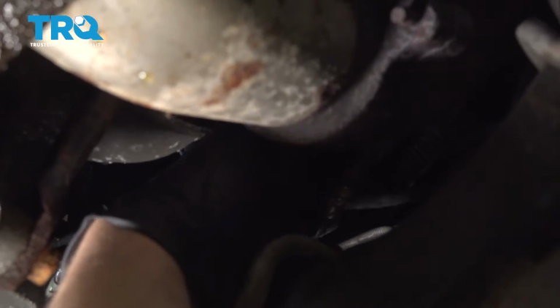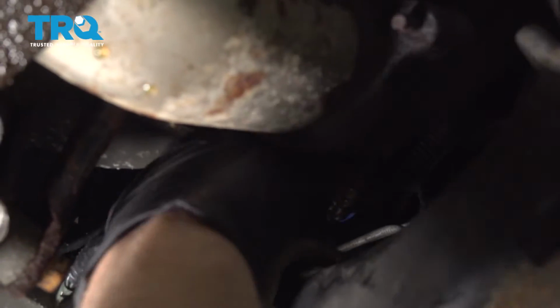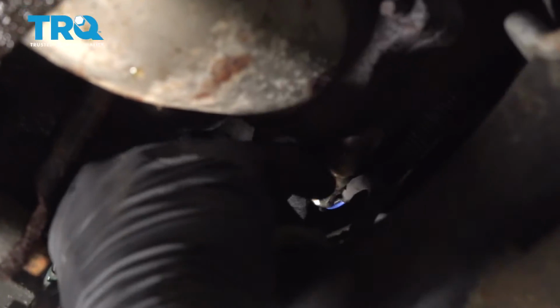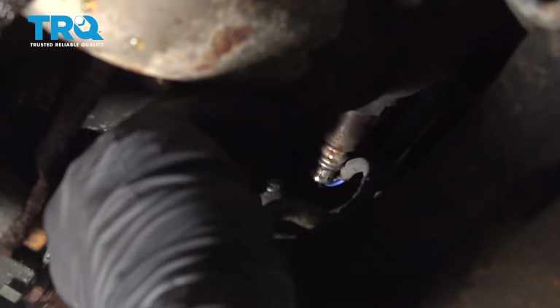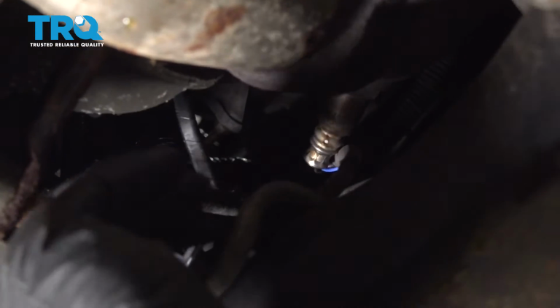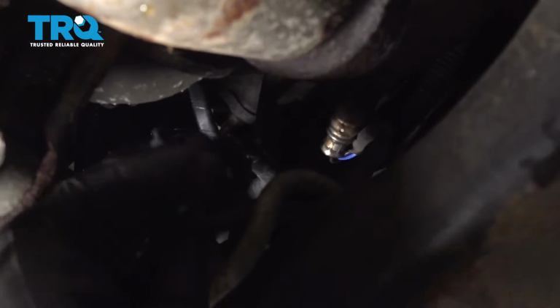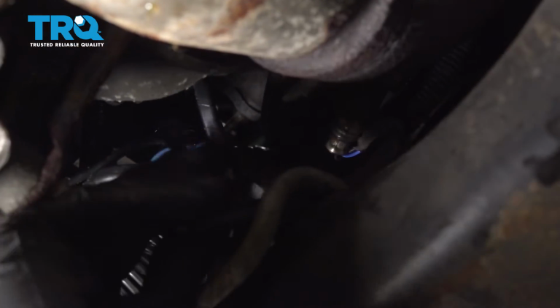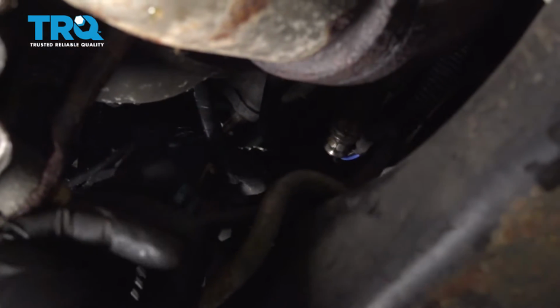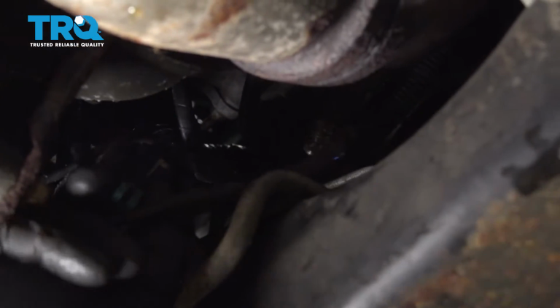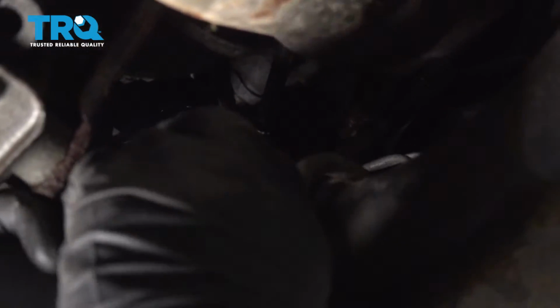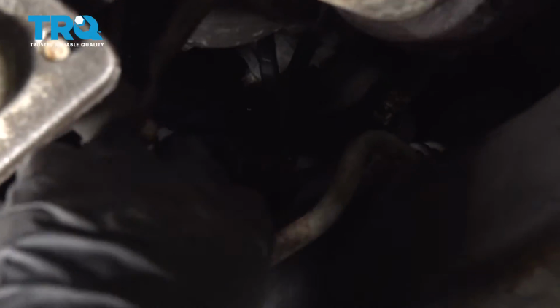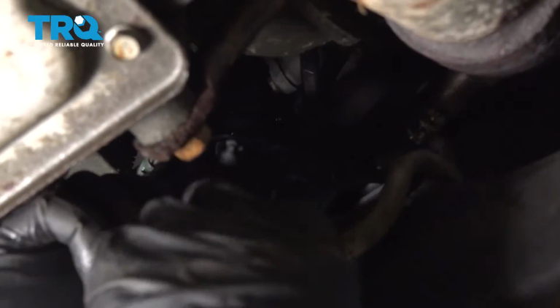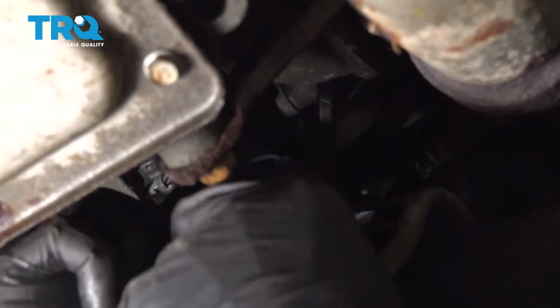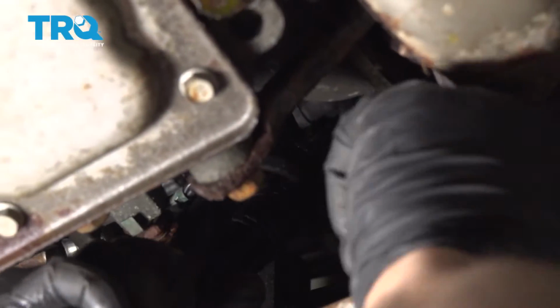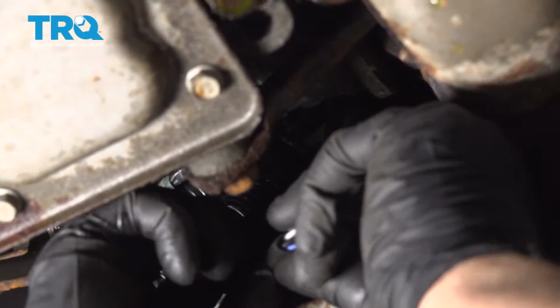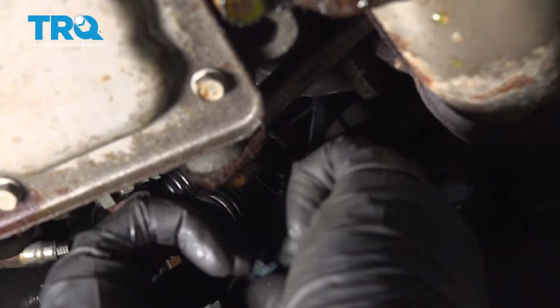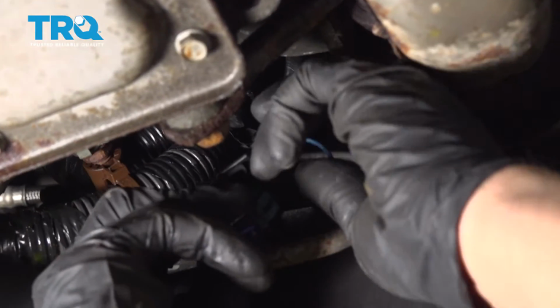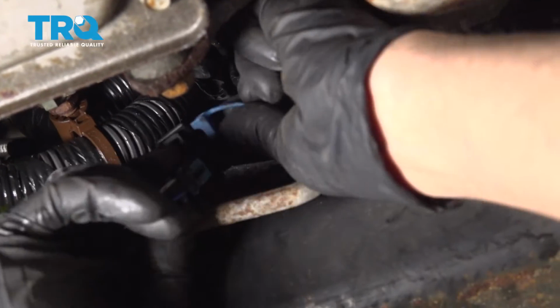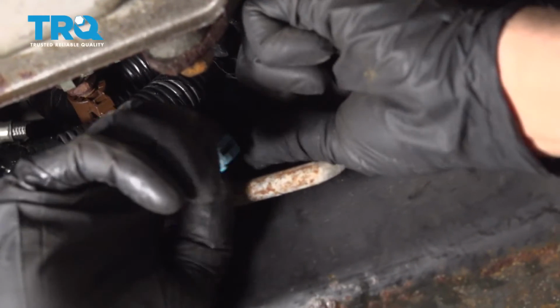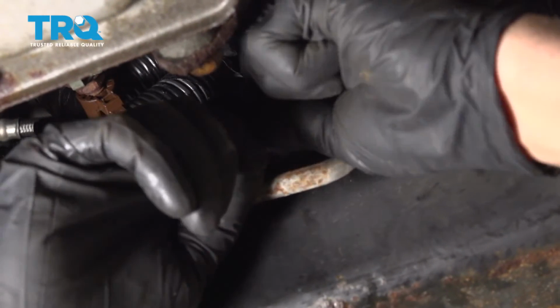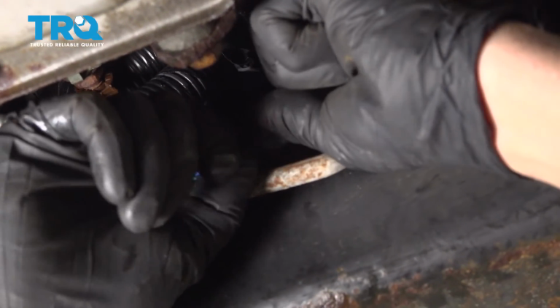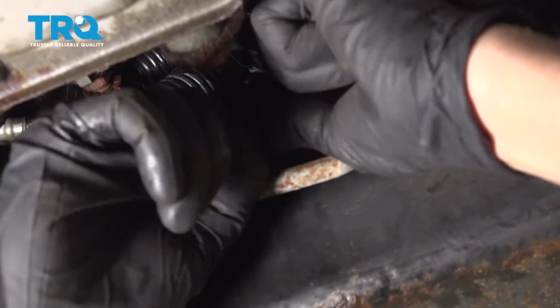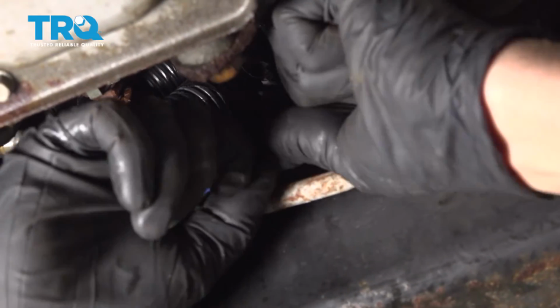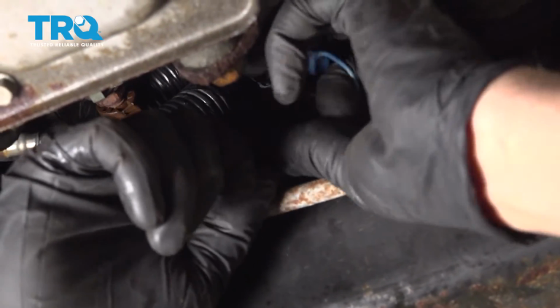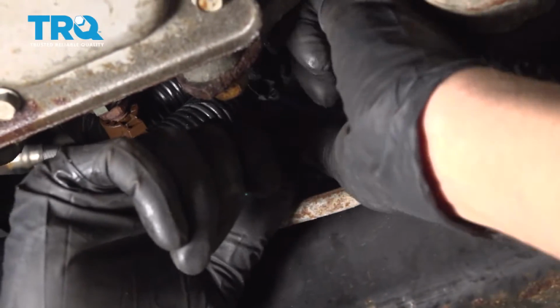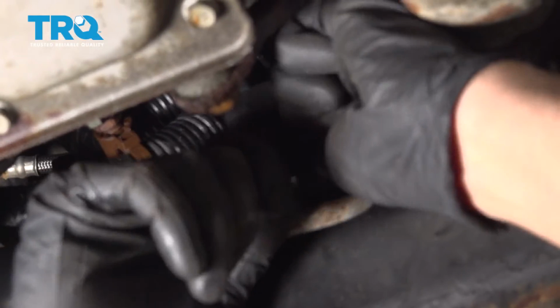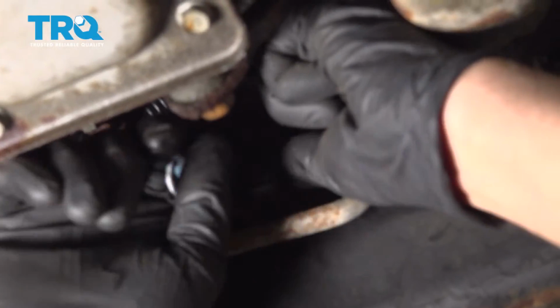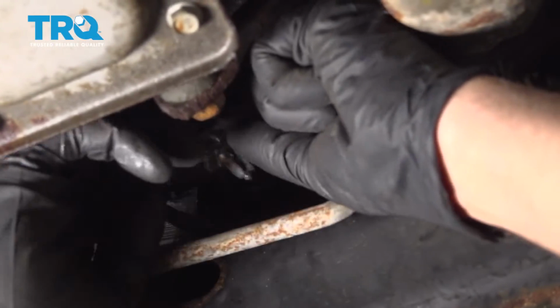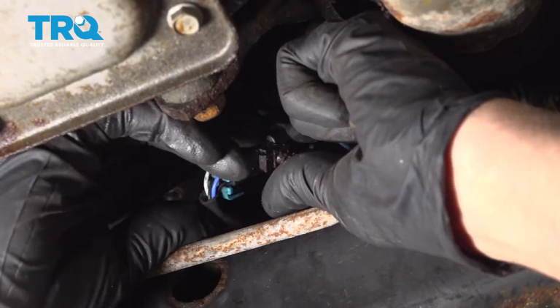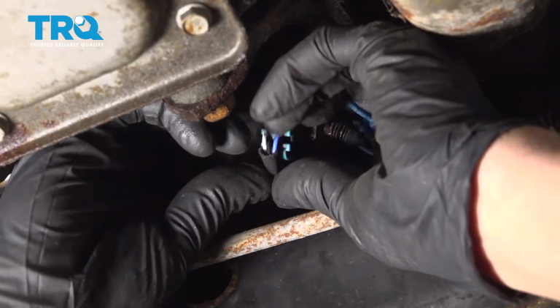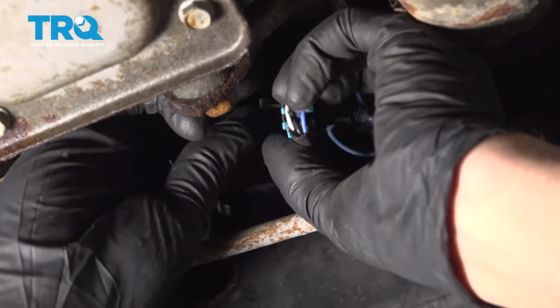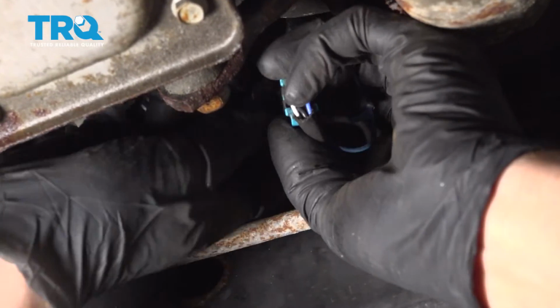Grab the wires and slide them down here so you can disconnect them. Take the lock off, just pull that out, and you should be able to disconnect the connector.